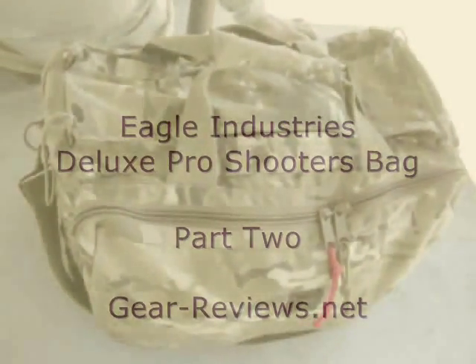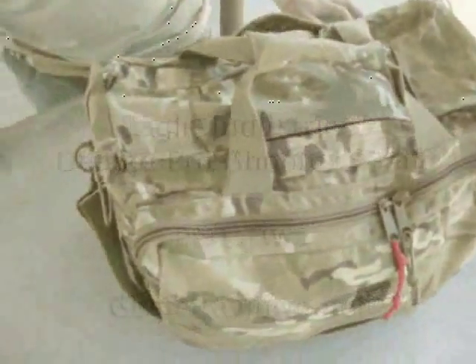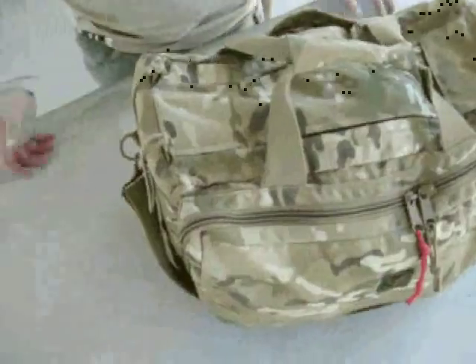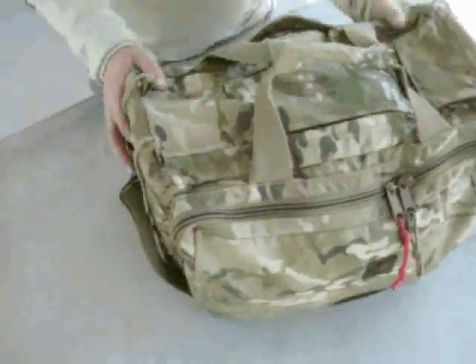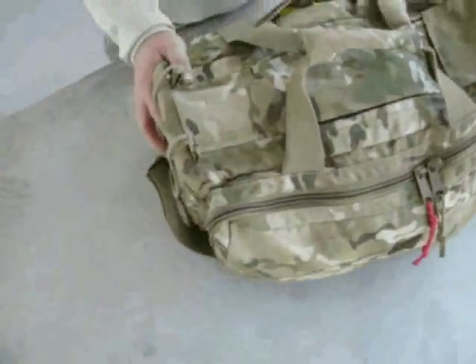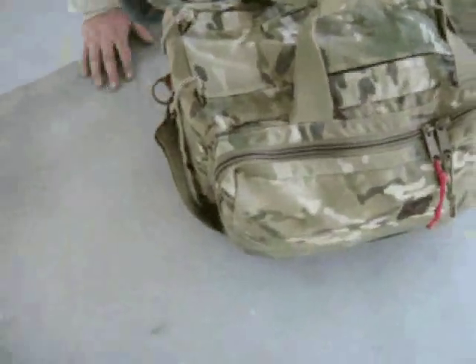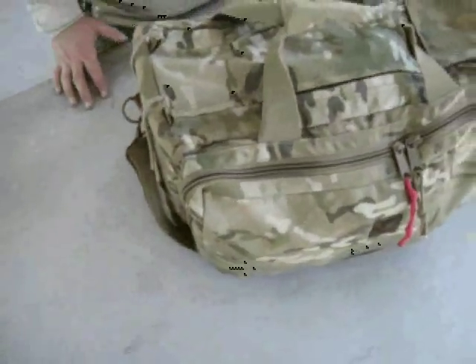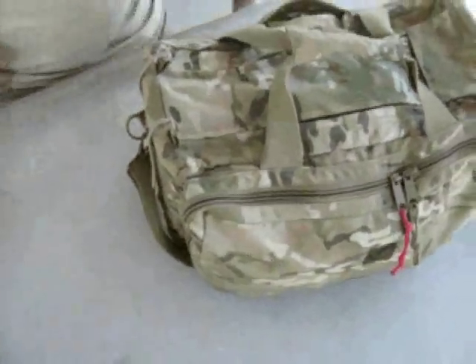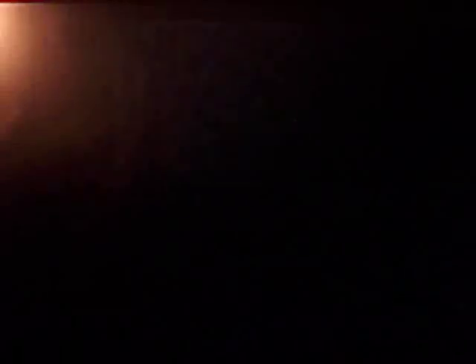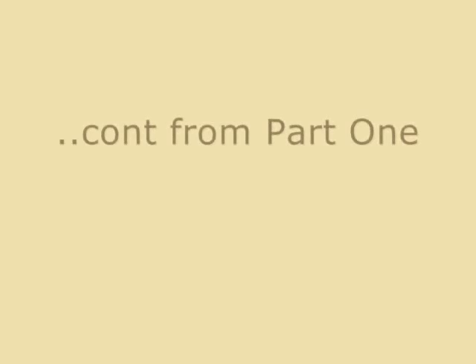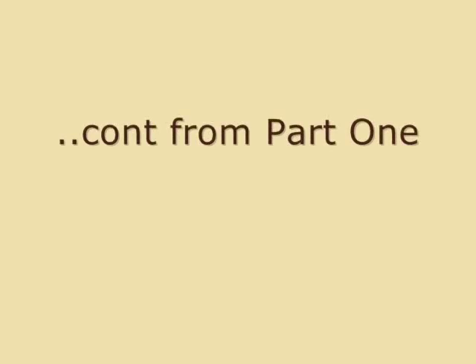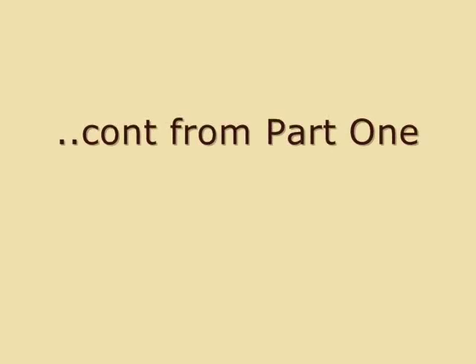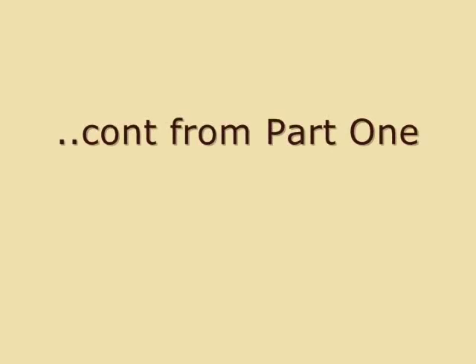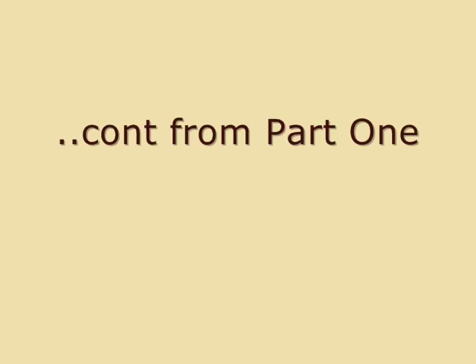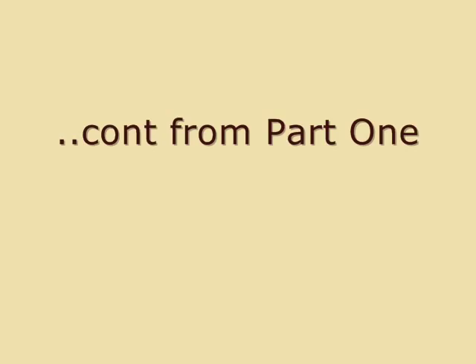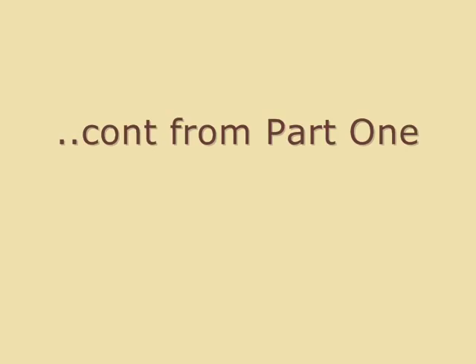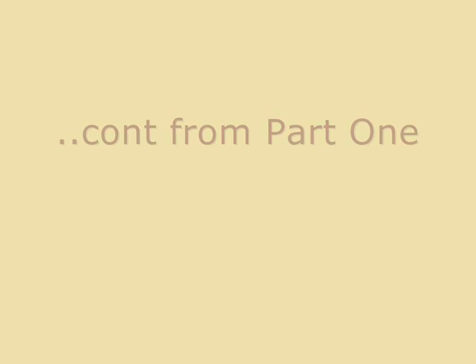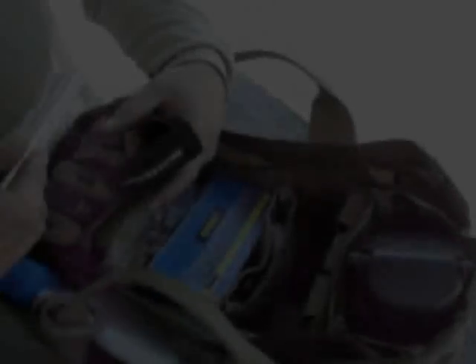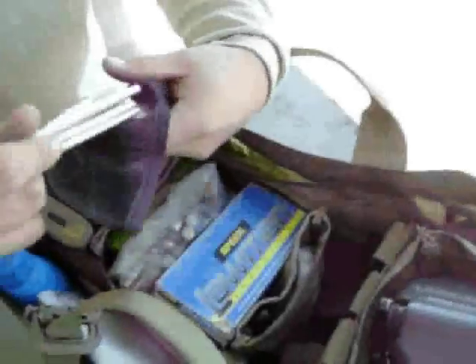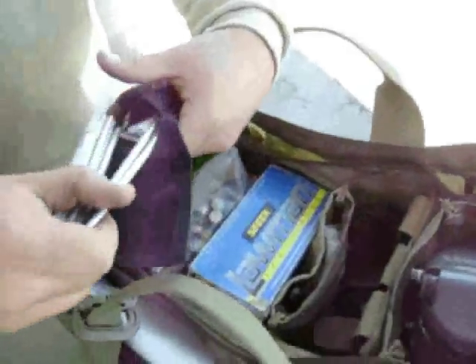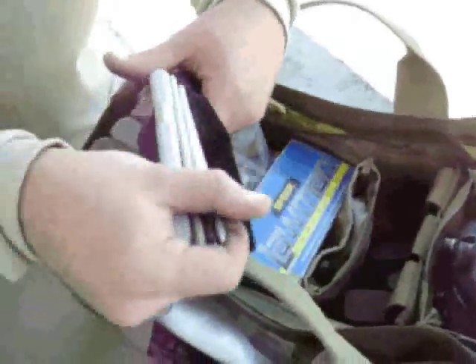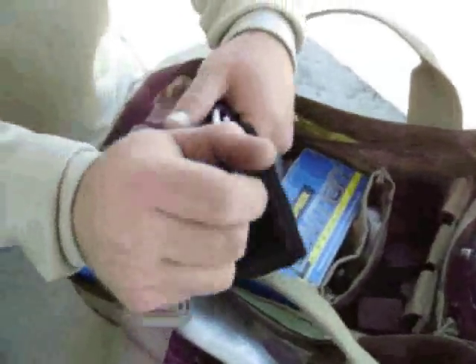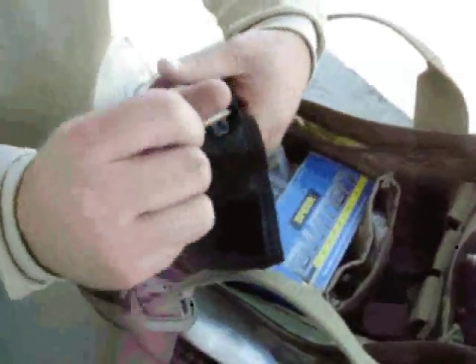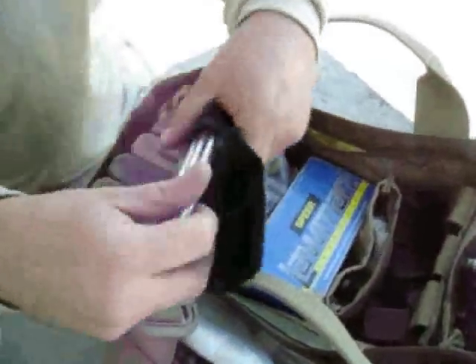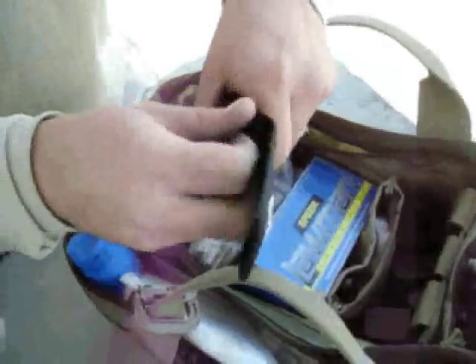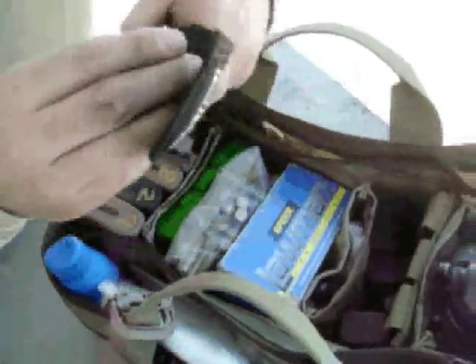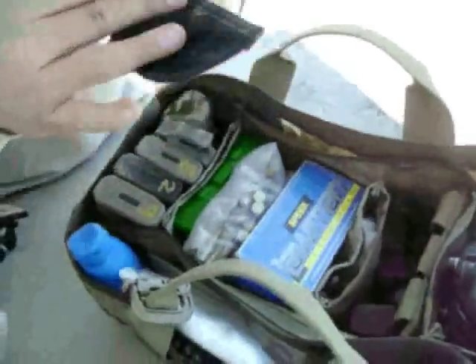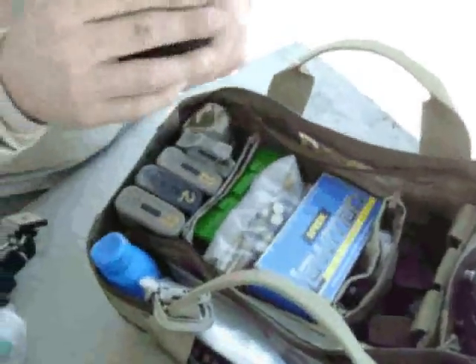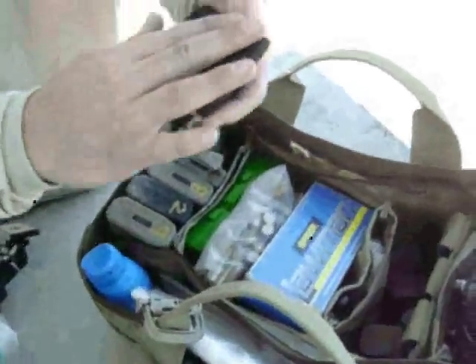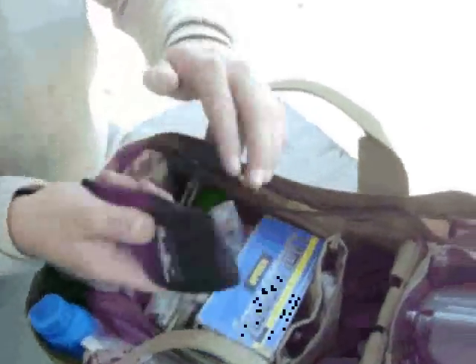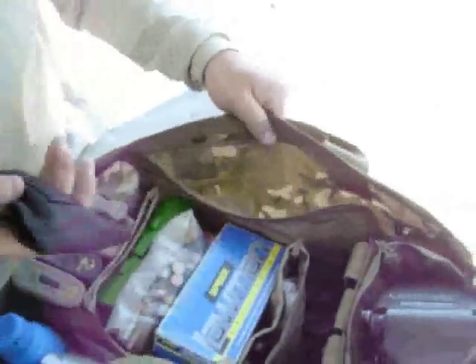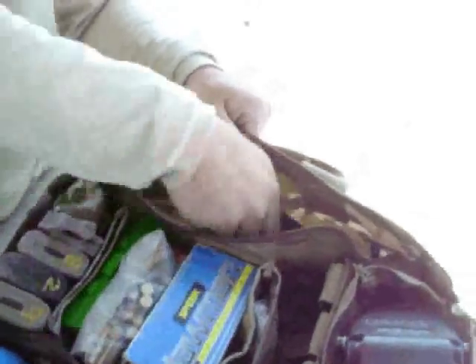Looking at the Eagle Deluxe Shooter's bag today. With a broken shell extractor, that pretty much will get me through most emergencies at a class like that.